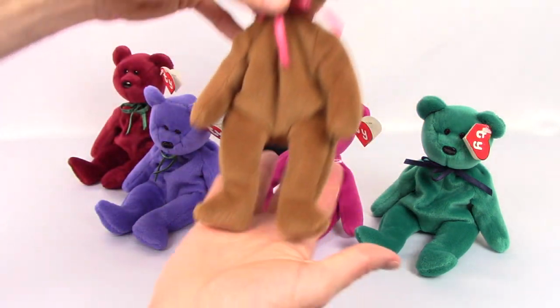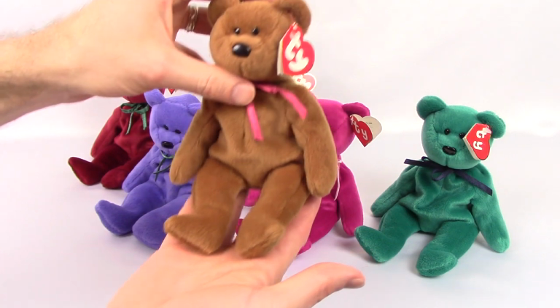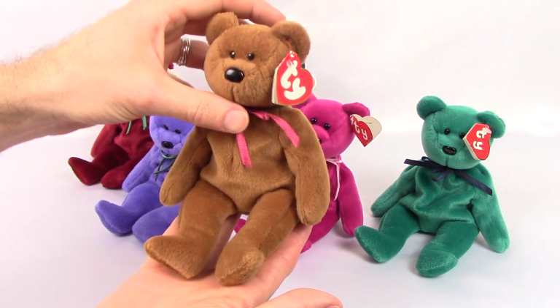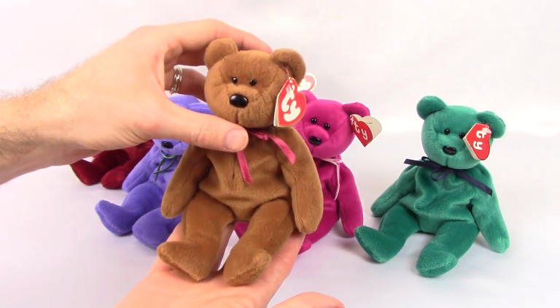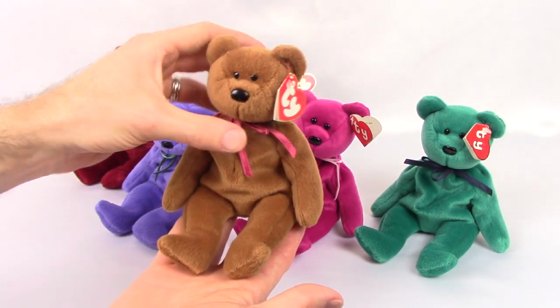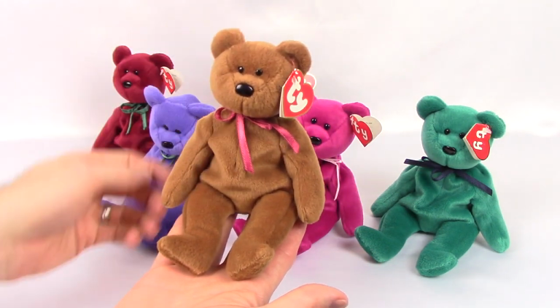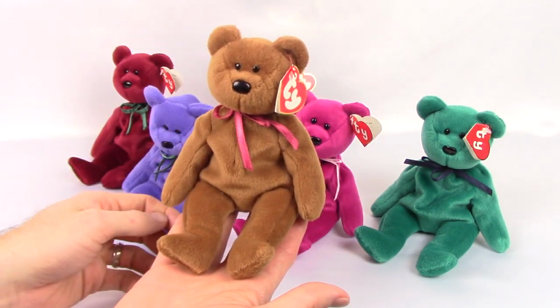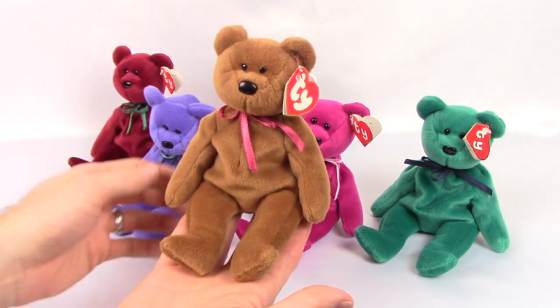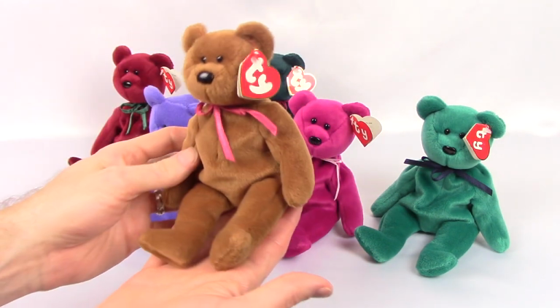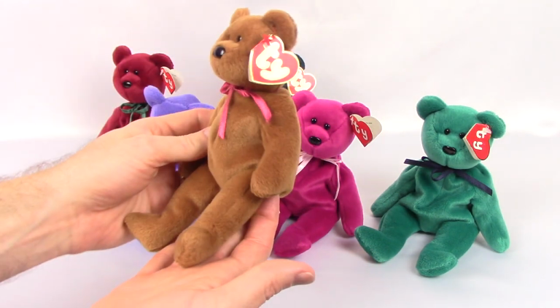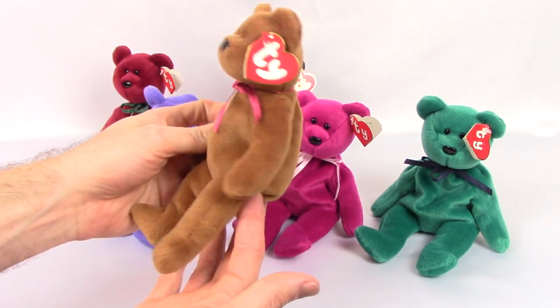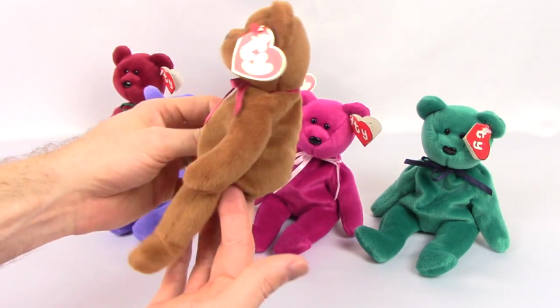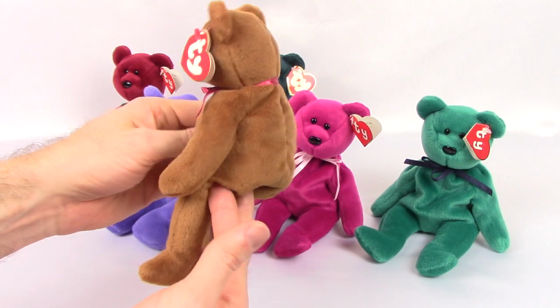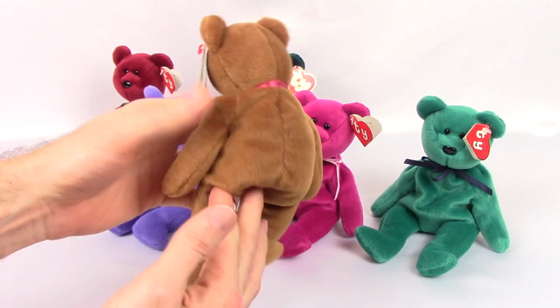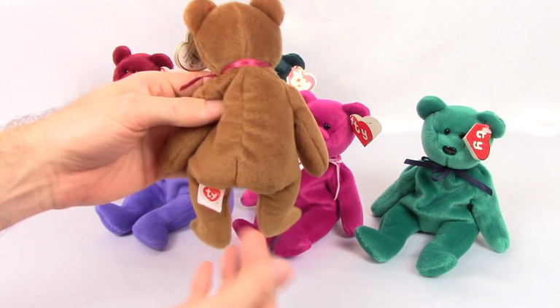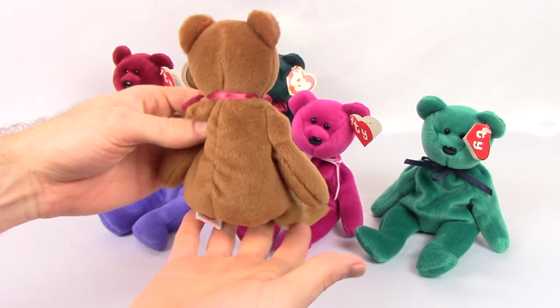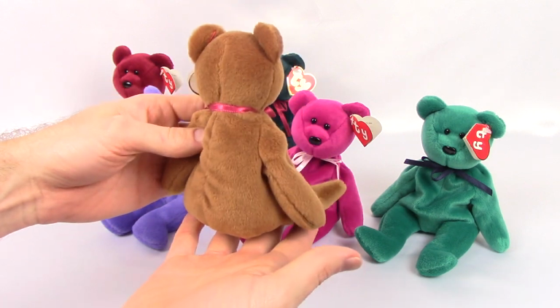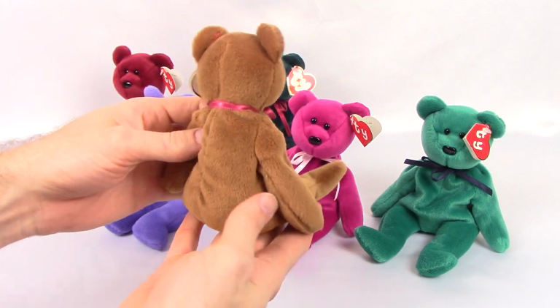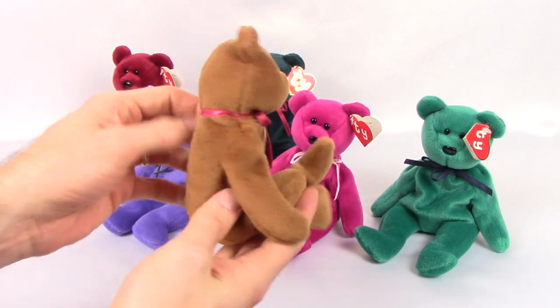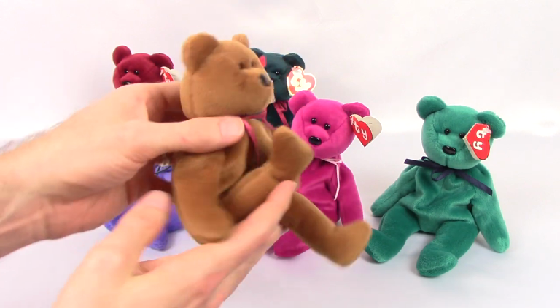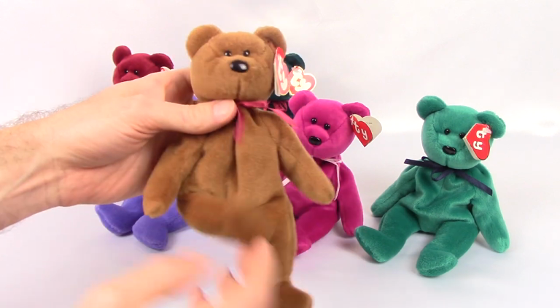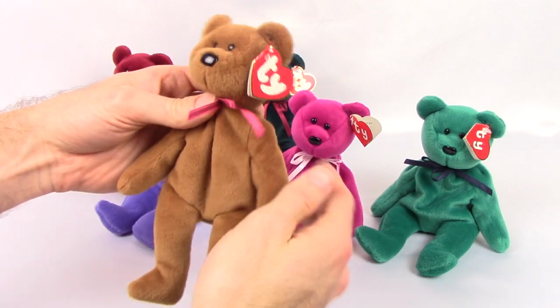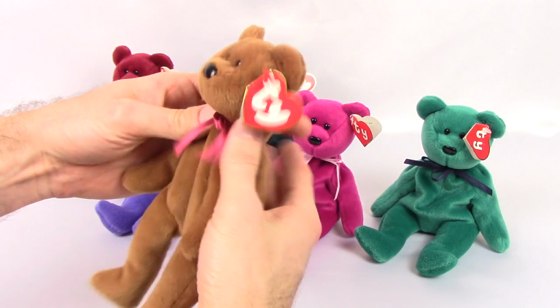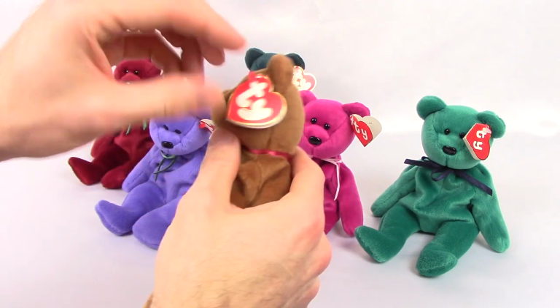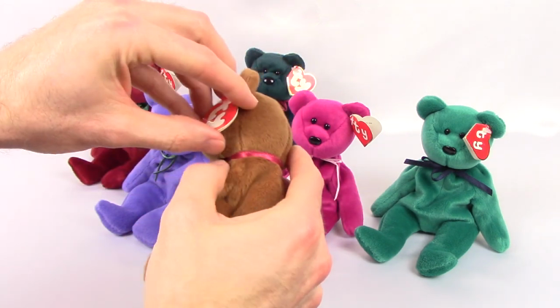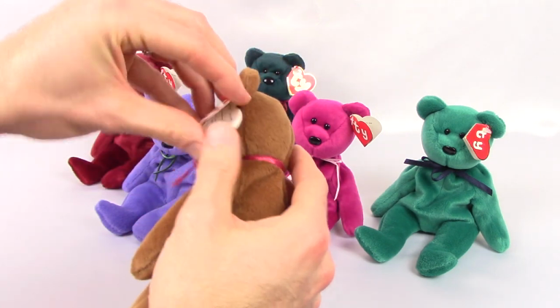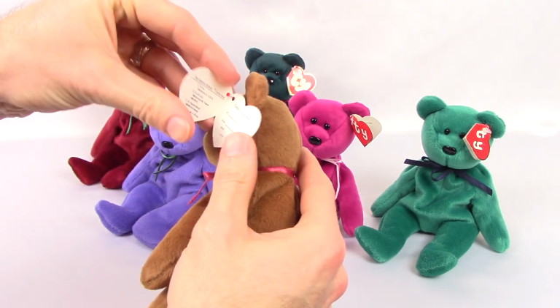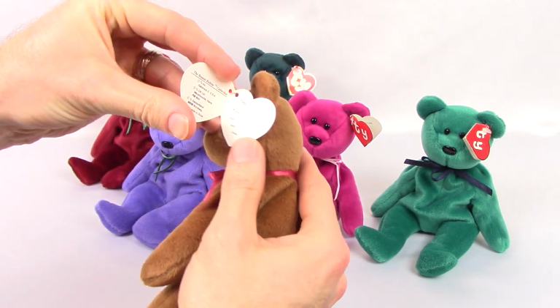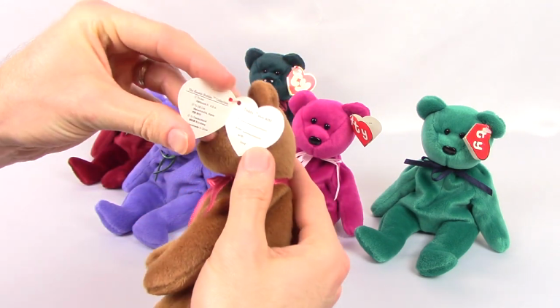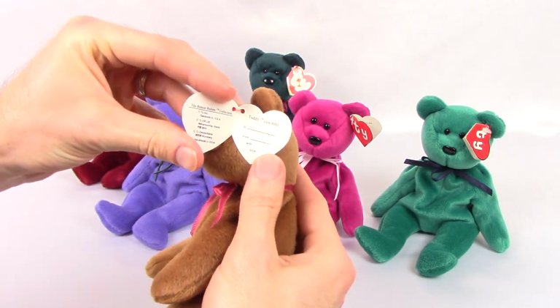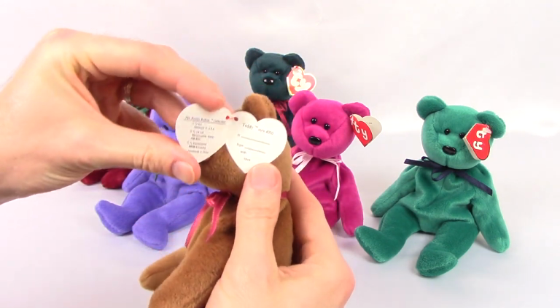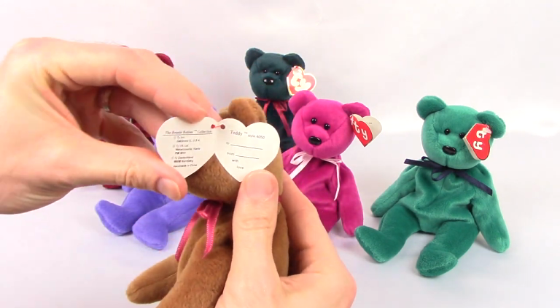And finally we have the brown teddy, which was a little bit more common than the other ones. This brown teddy has a third generation hang tag. Style number on the brown is 4050.